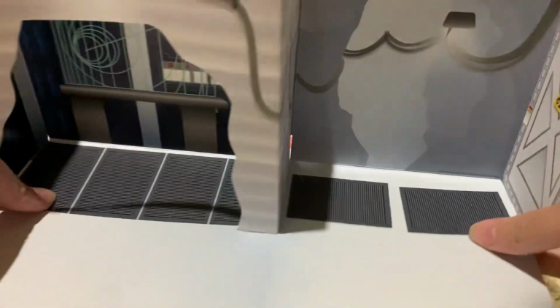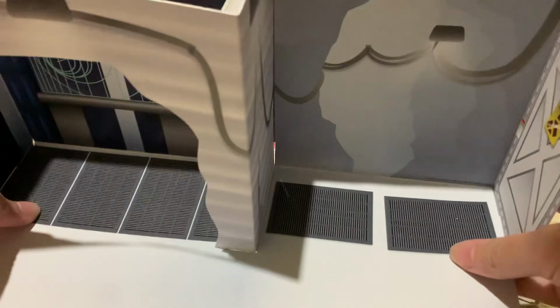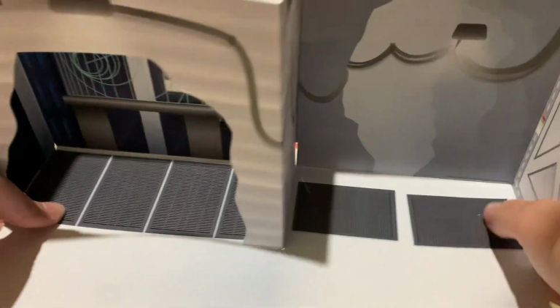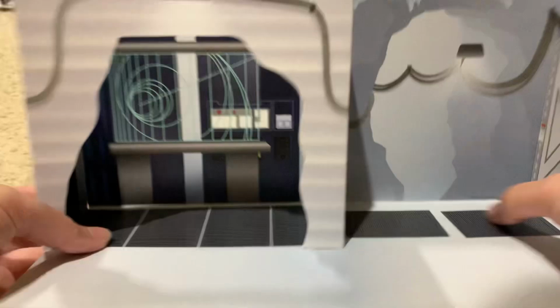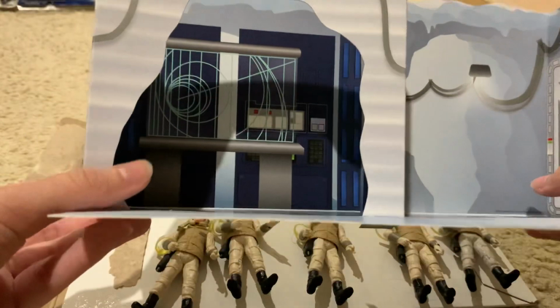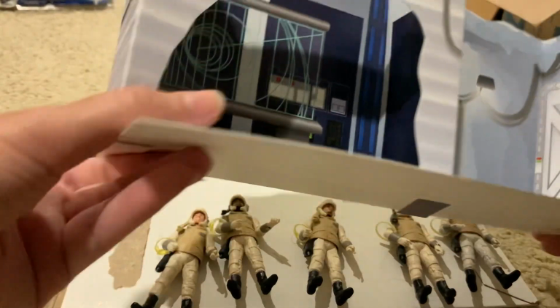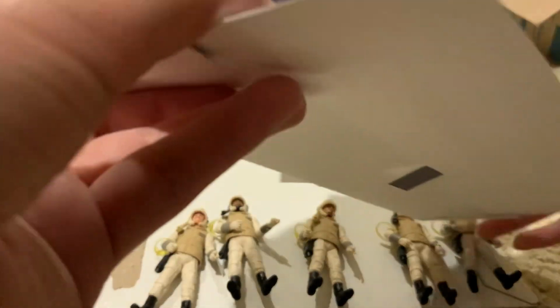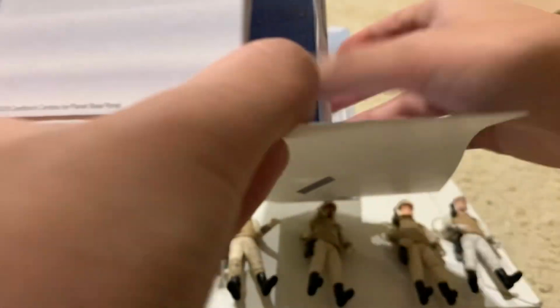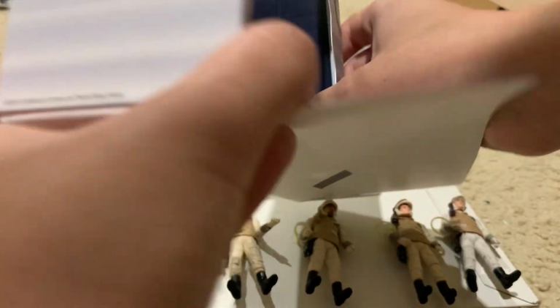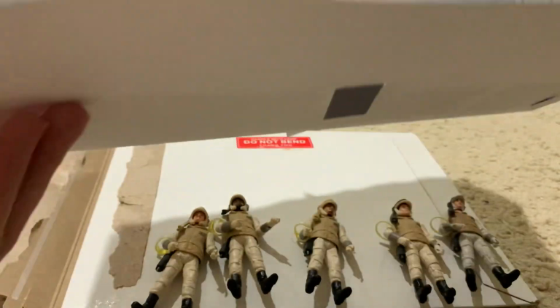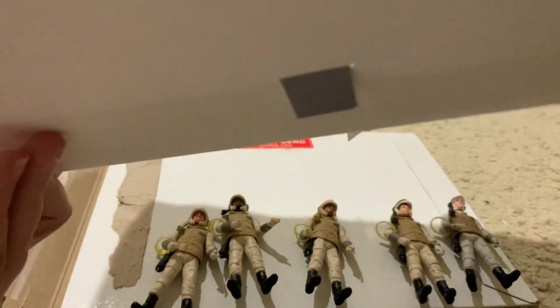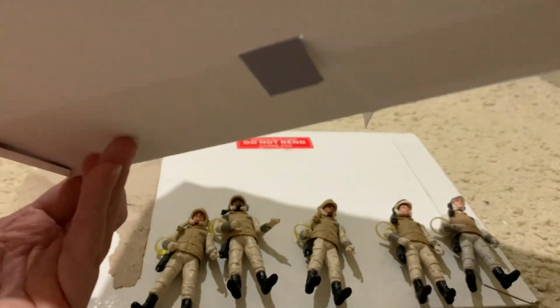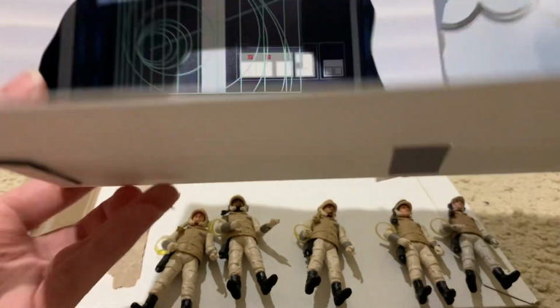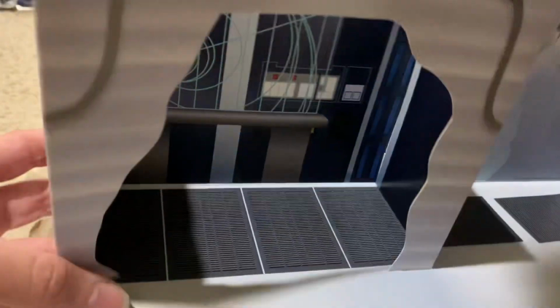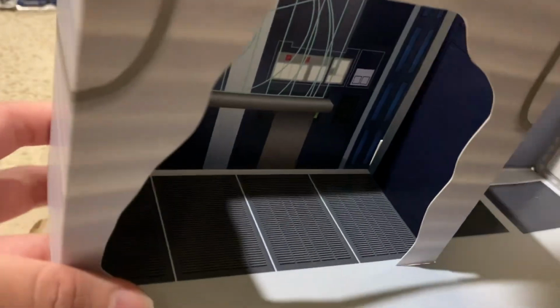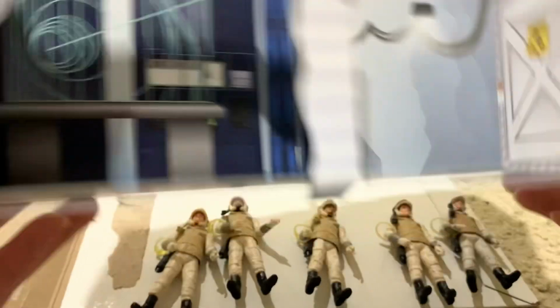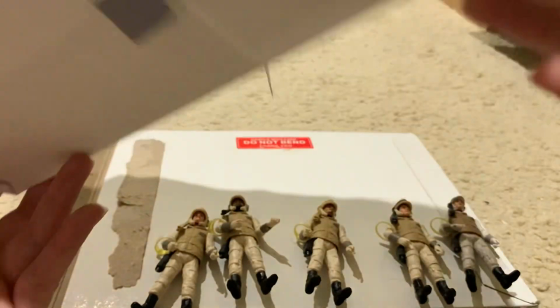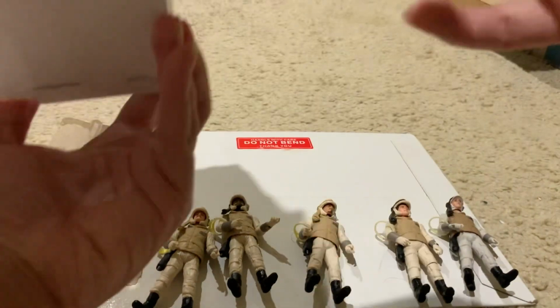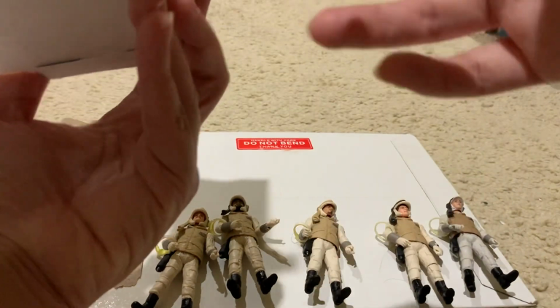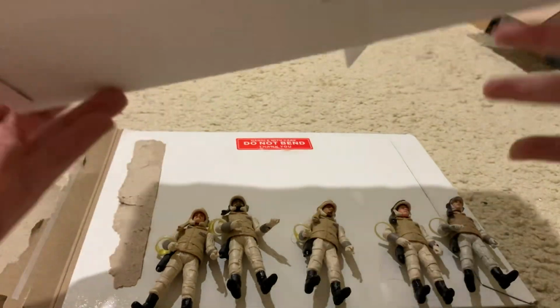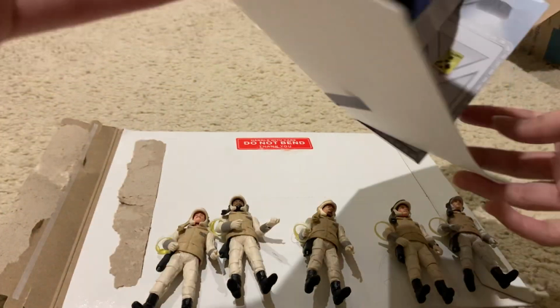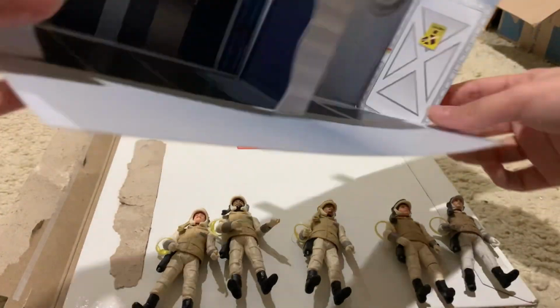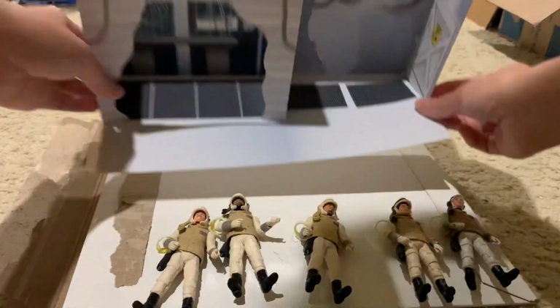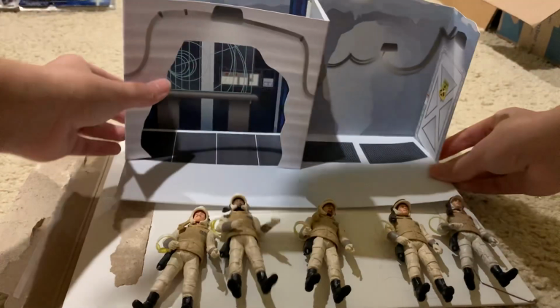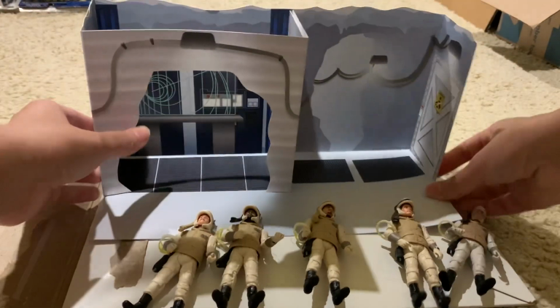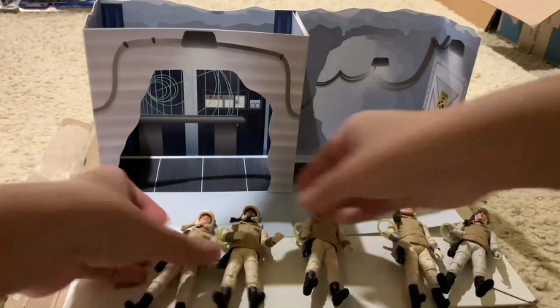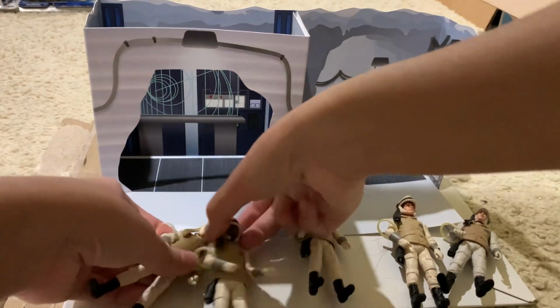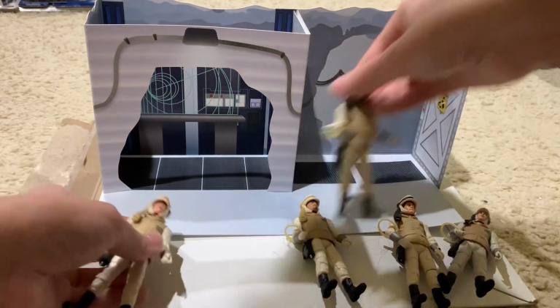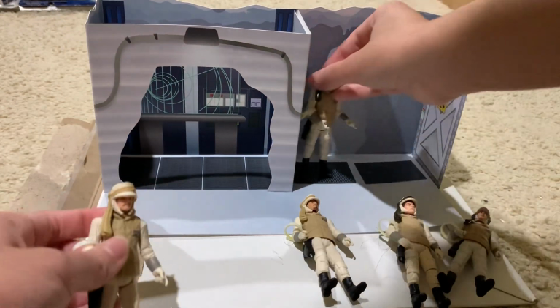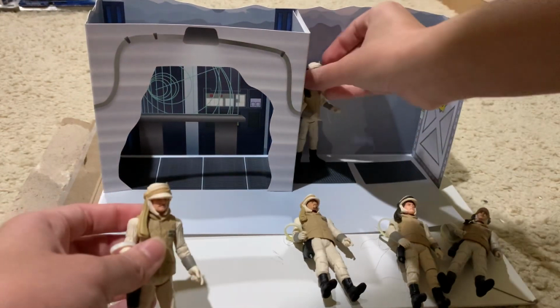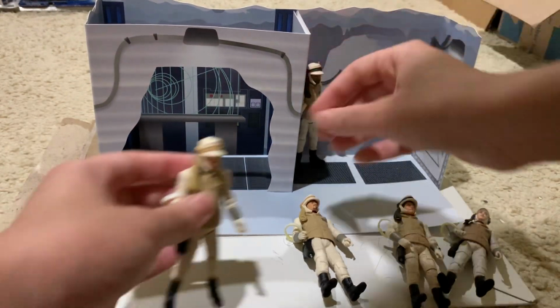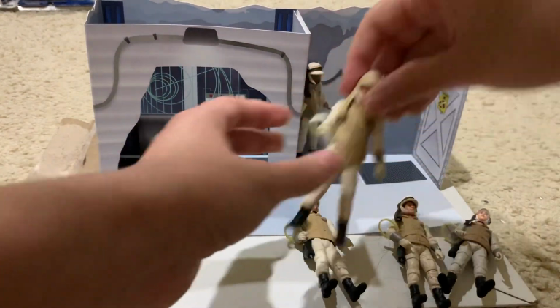They have the mats on the ground, a door, everything is pretty nice. It's pretty easy to put together too, so you can fit multiple figures here.